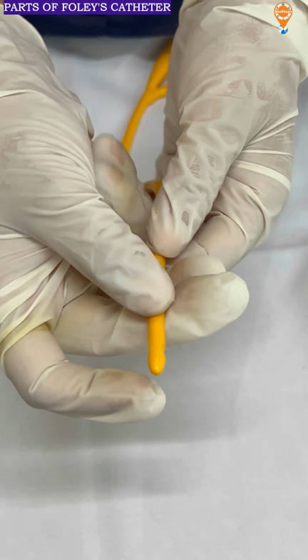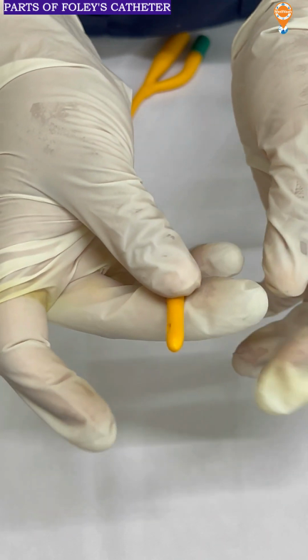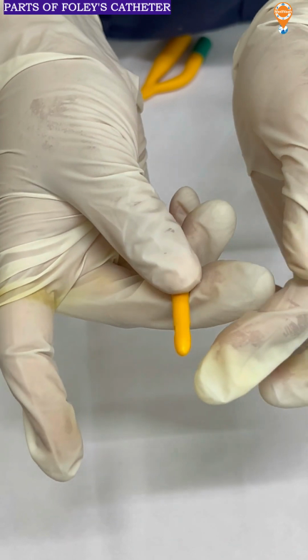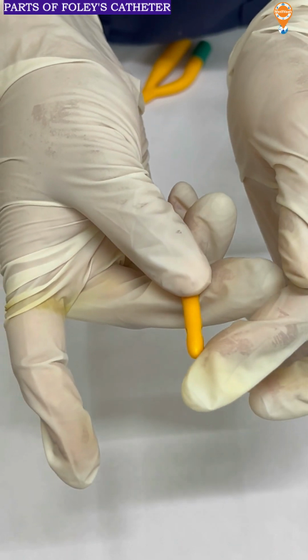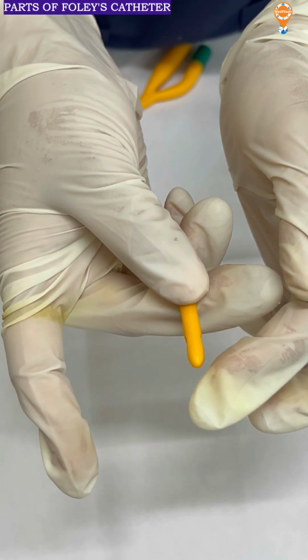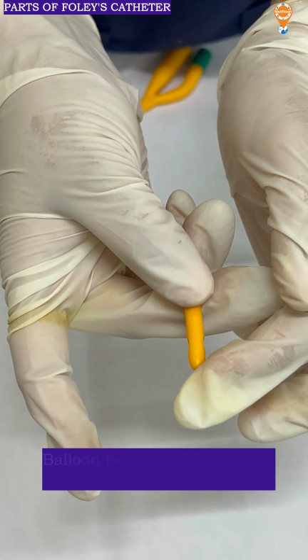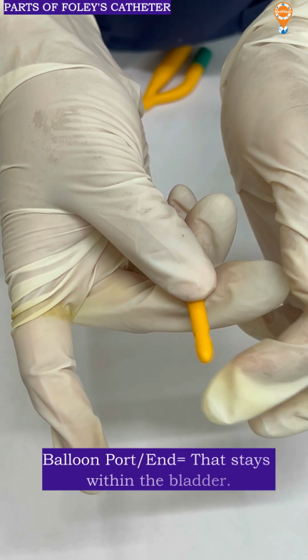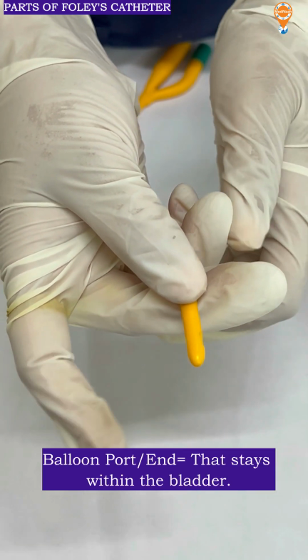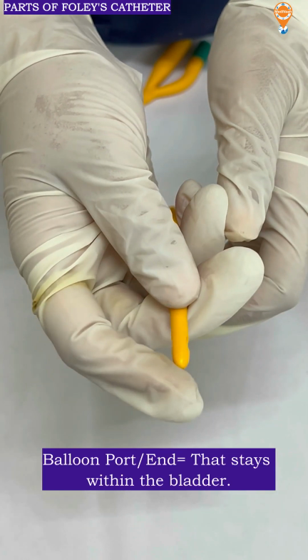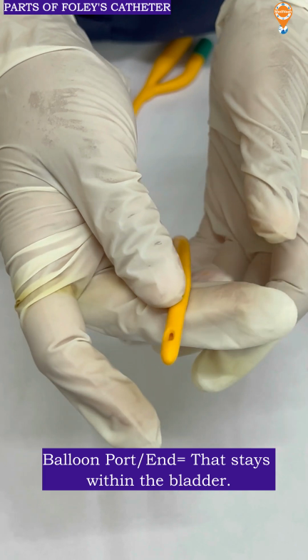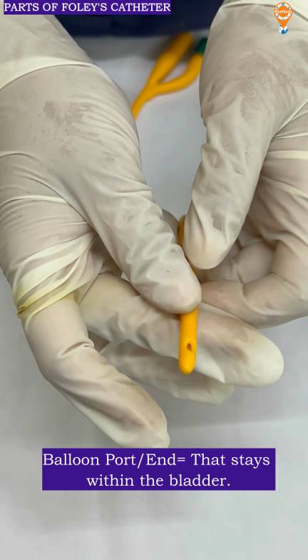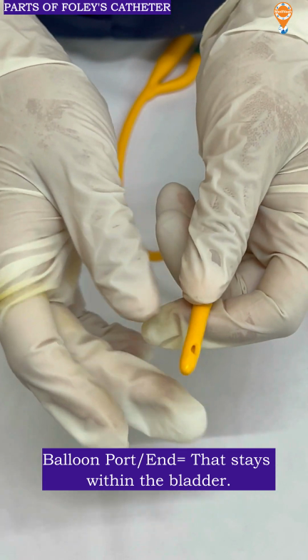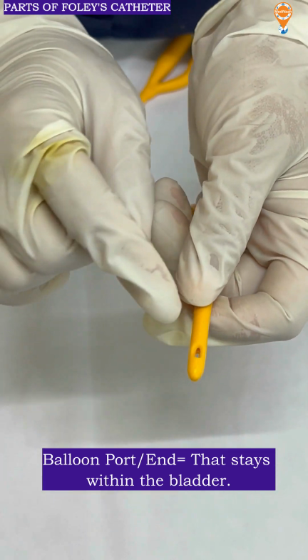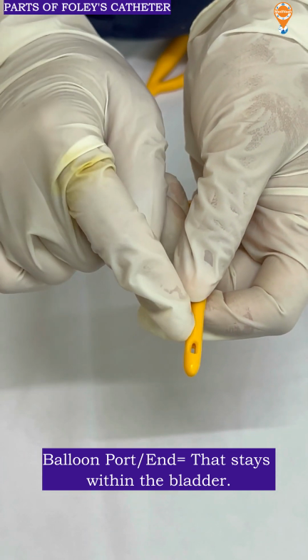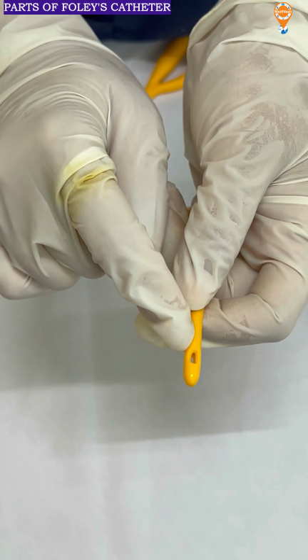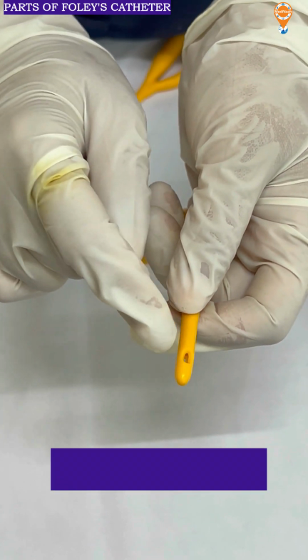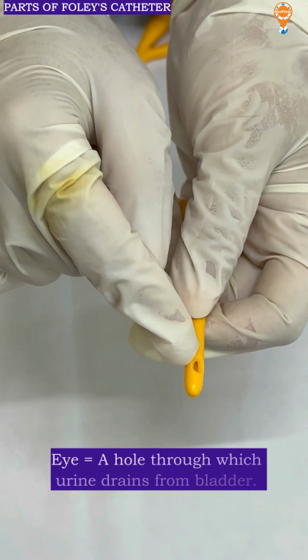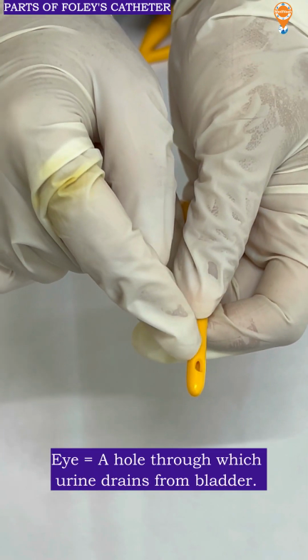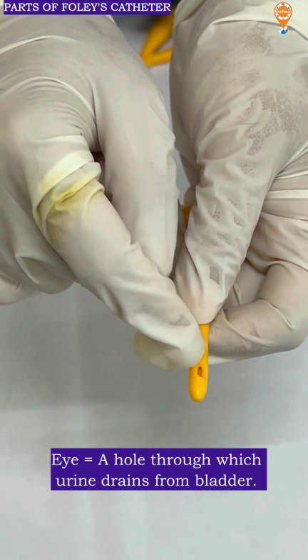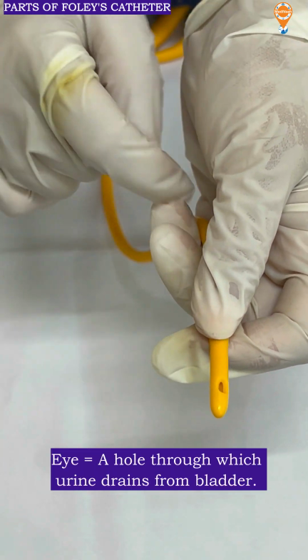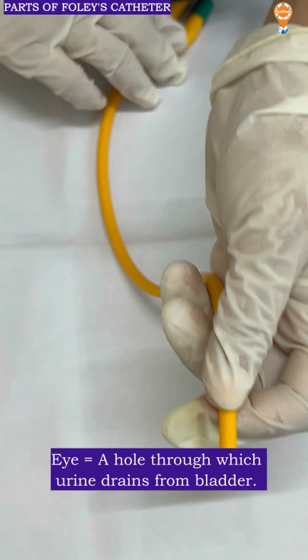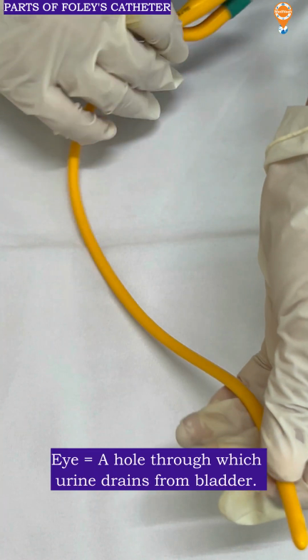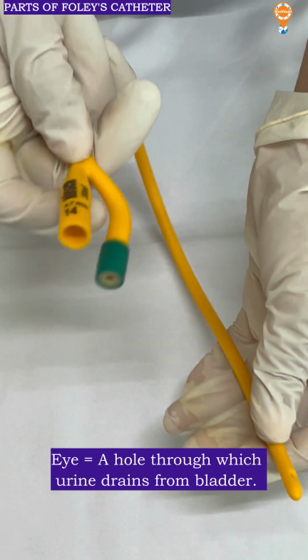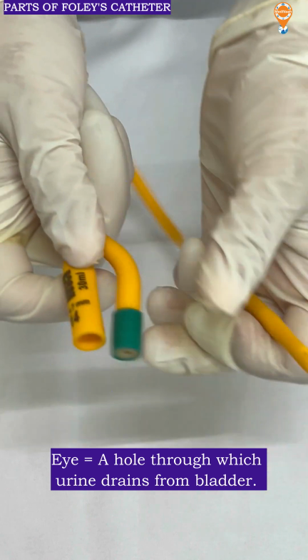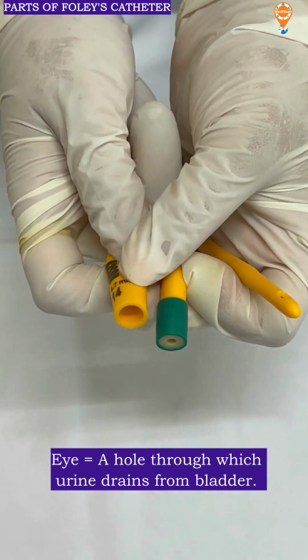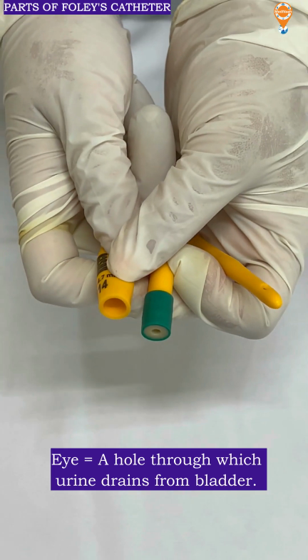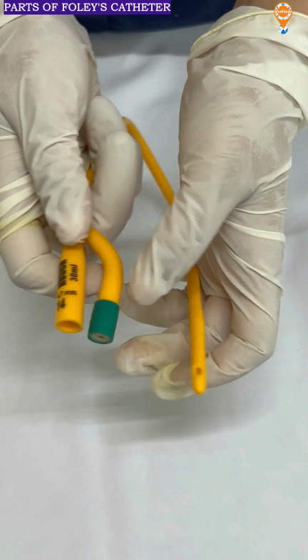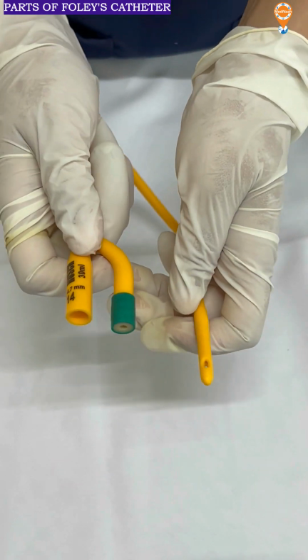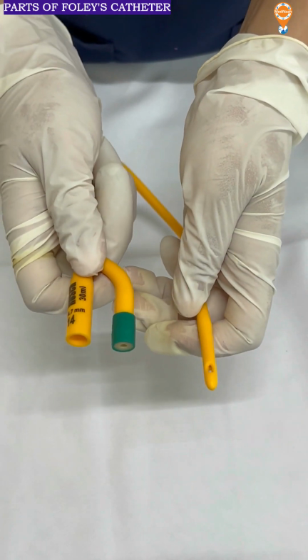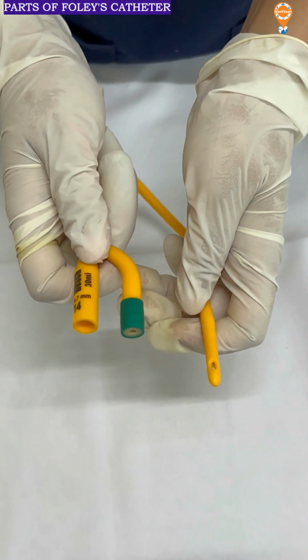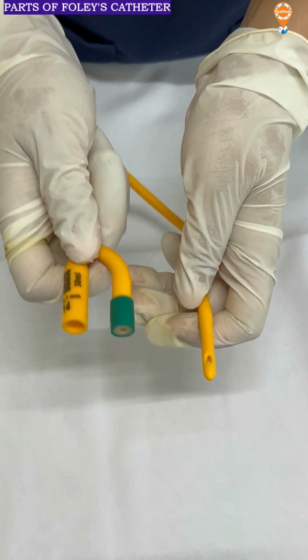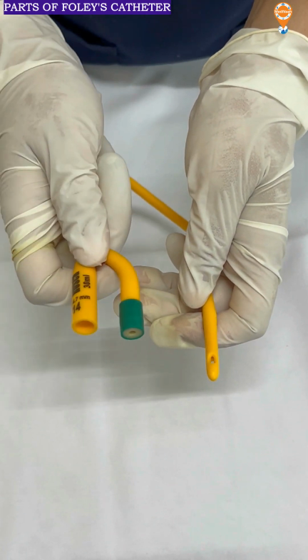This is the balloon end which stays inside the bladder. Here you can see the eye which is present through which the urine is being drained out through the connector port and it is getting accumulated into the urine bag.